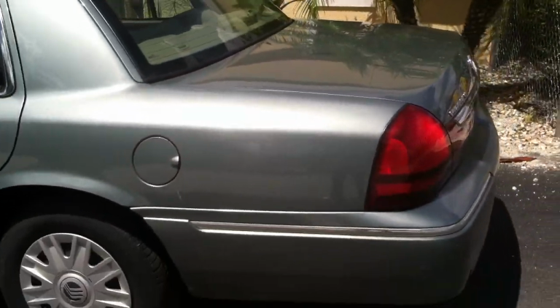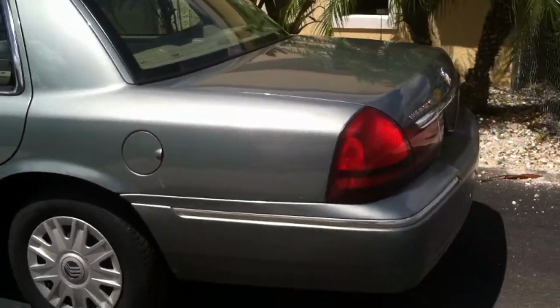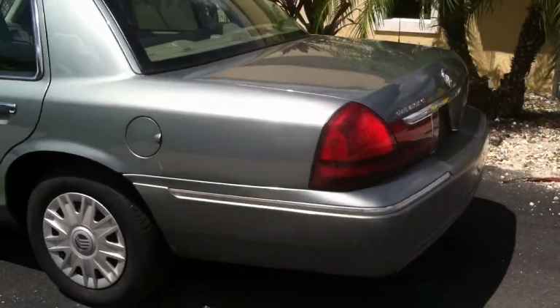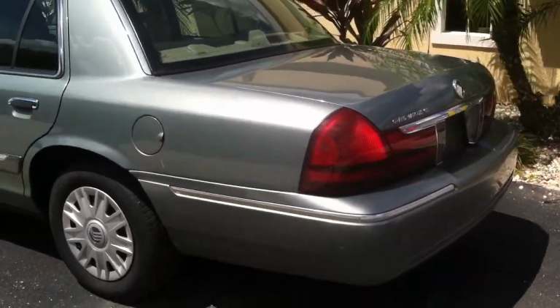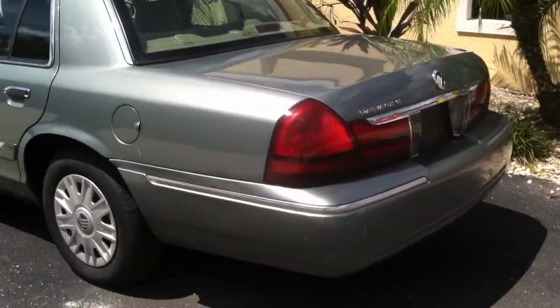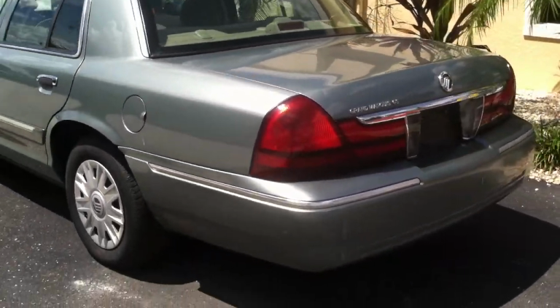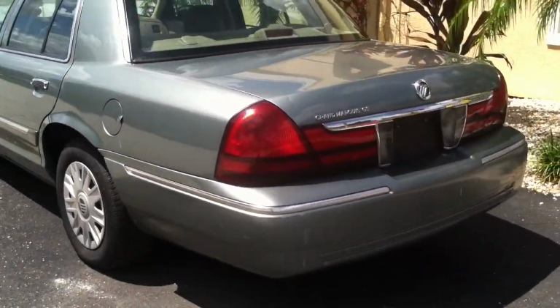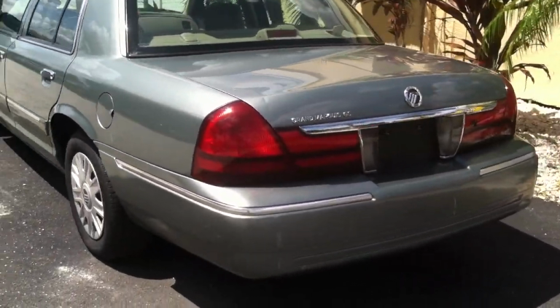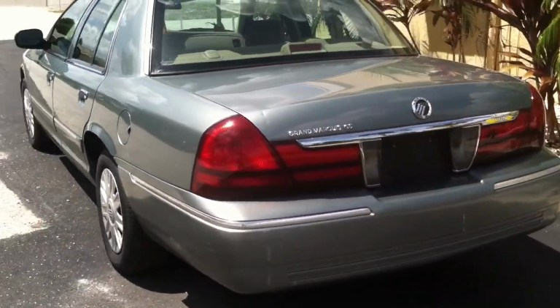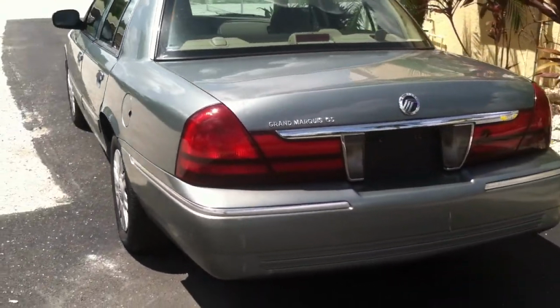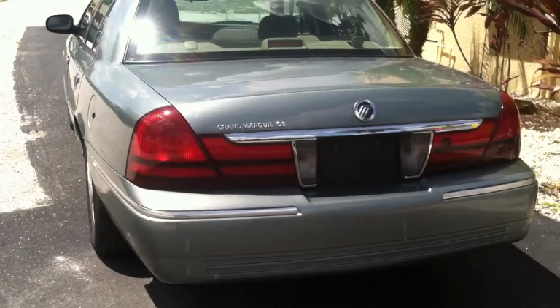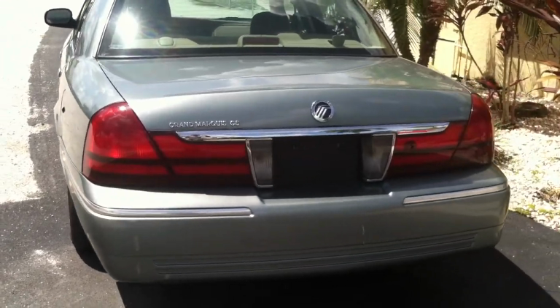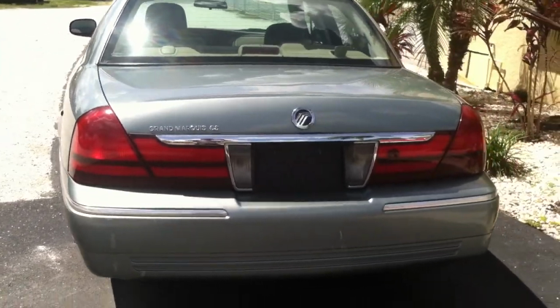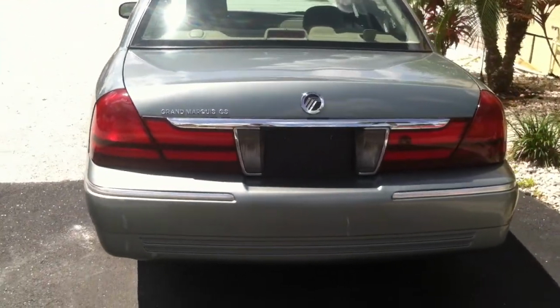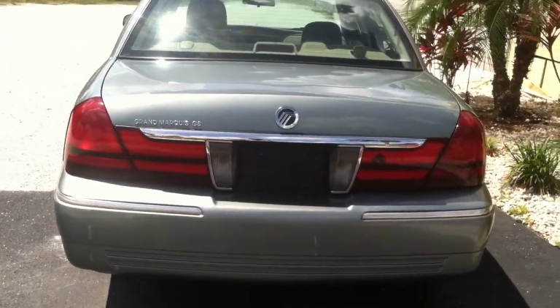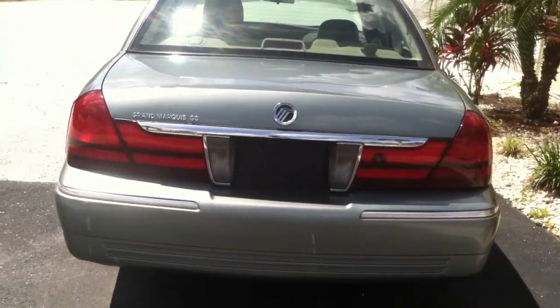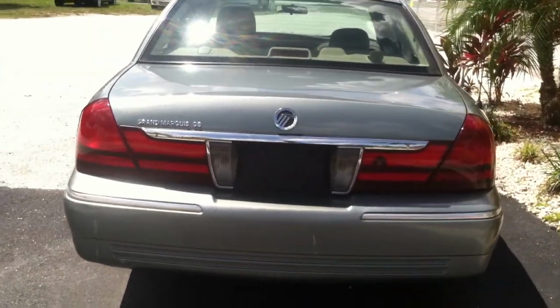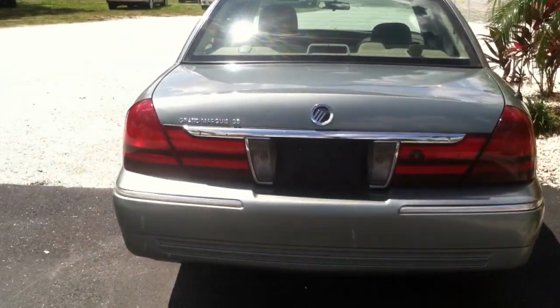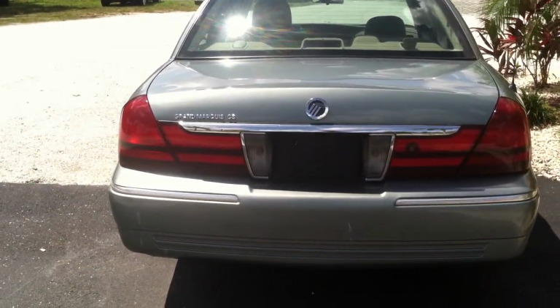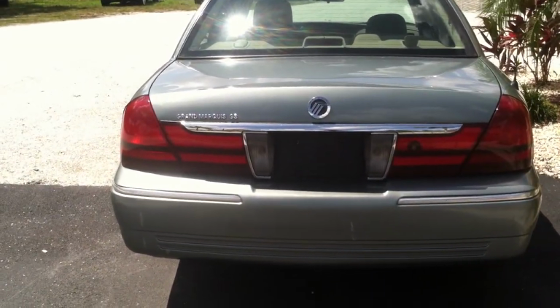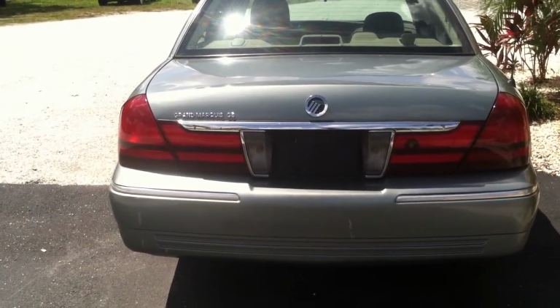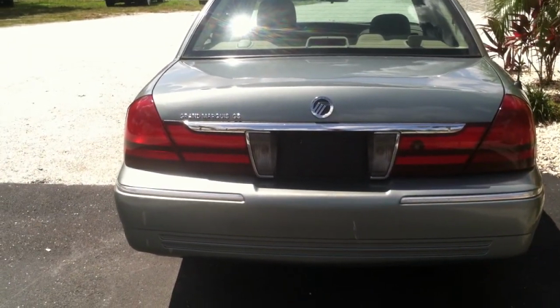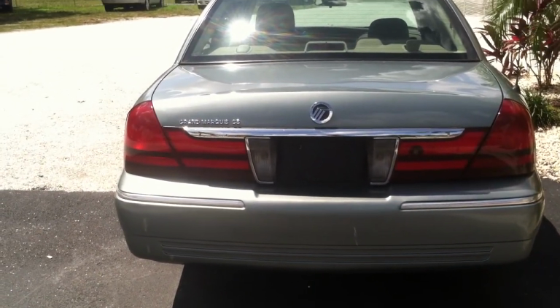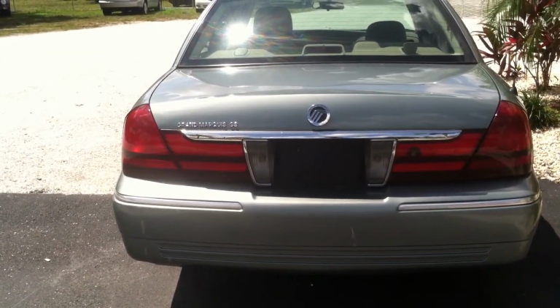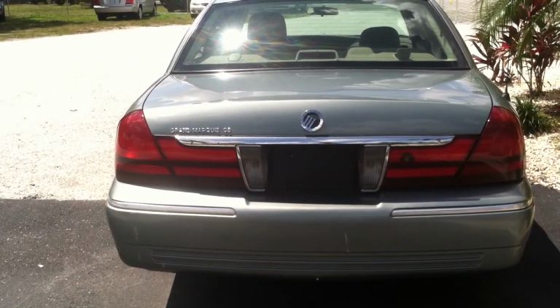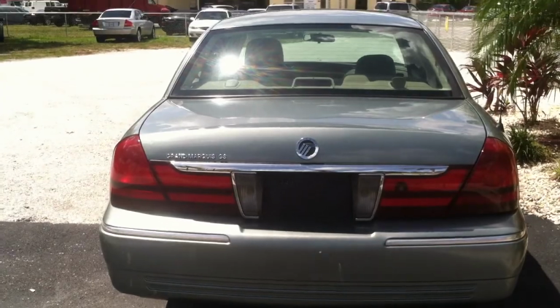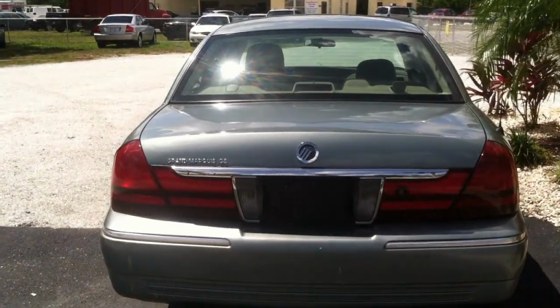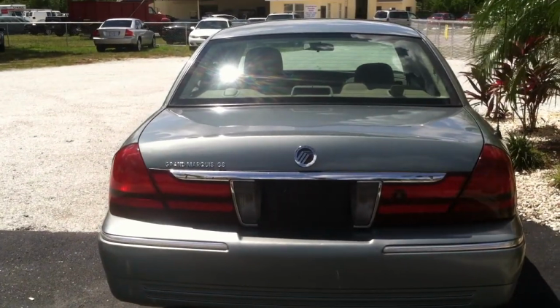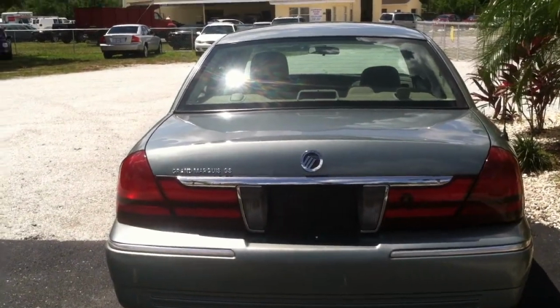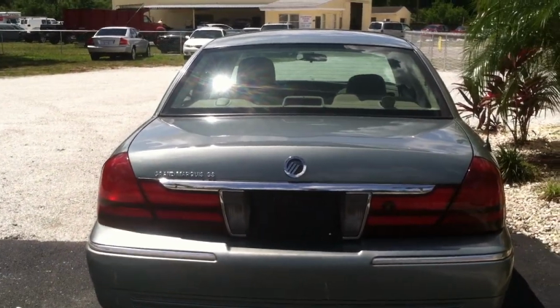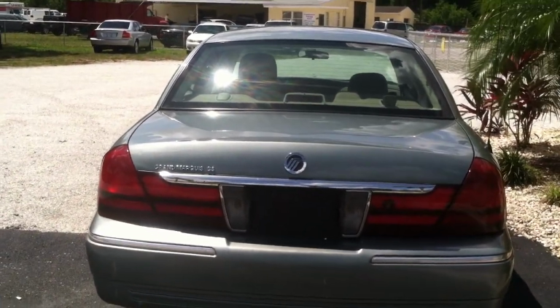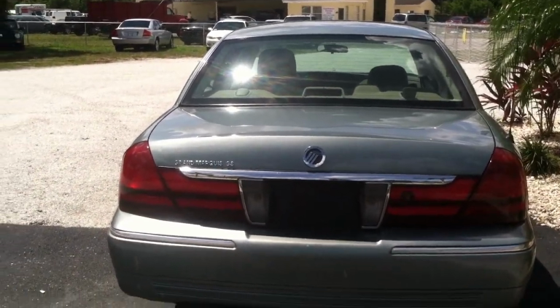It's a large trunk on this car. Great taillights. There's no sun damage on the chrome or anything like that. All in all, it's a fantastic car.